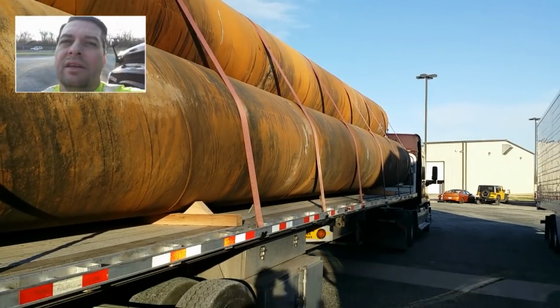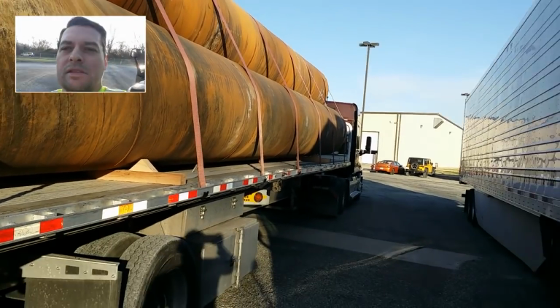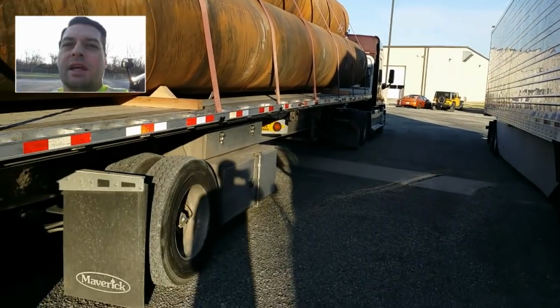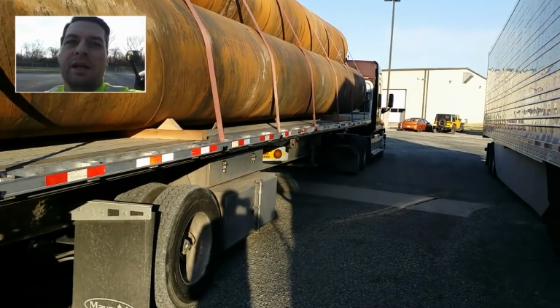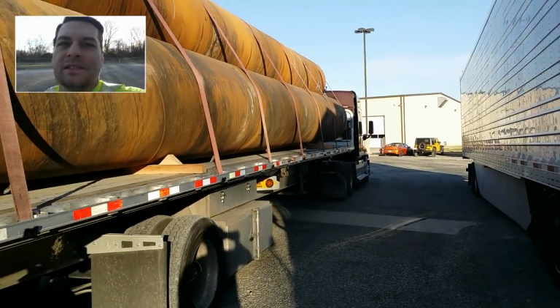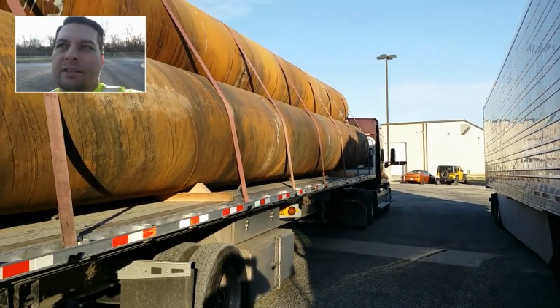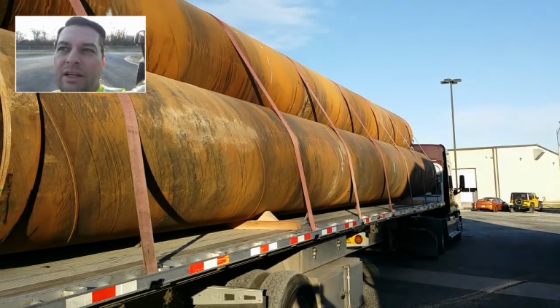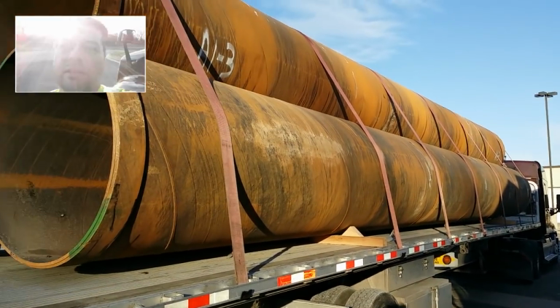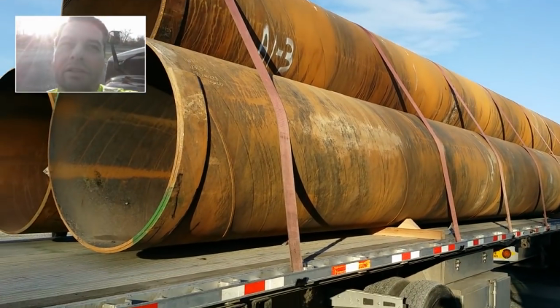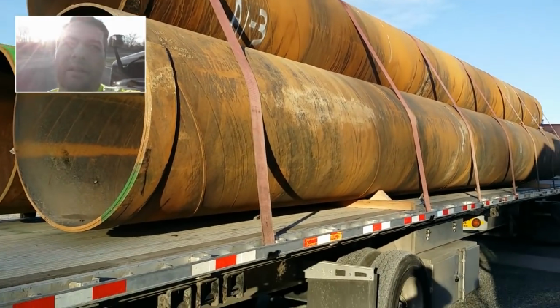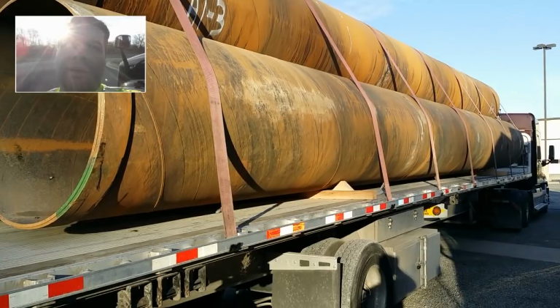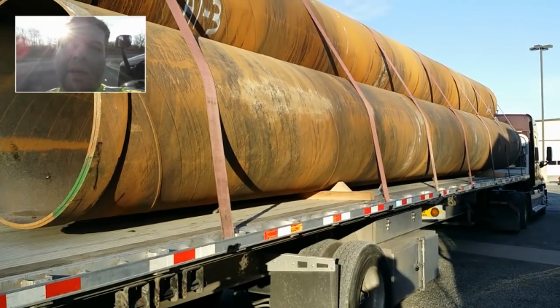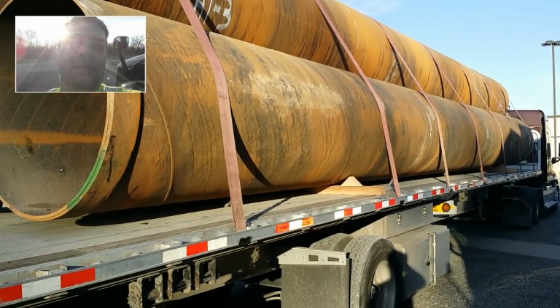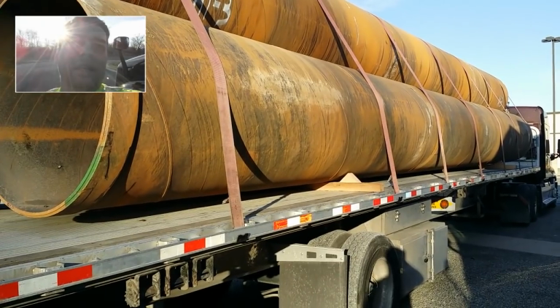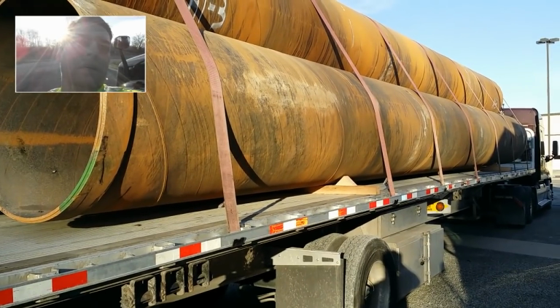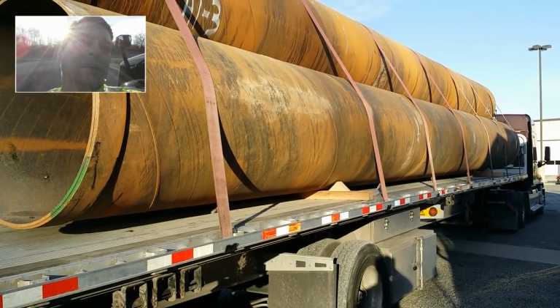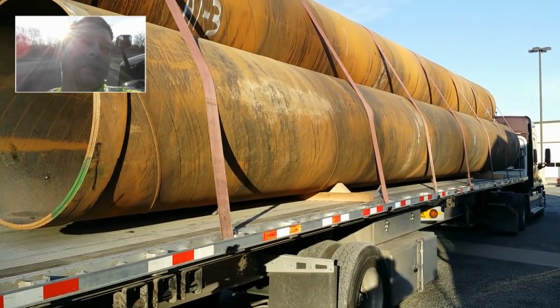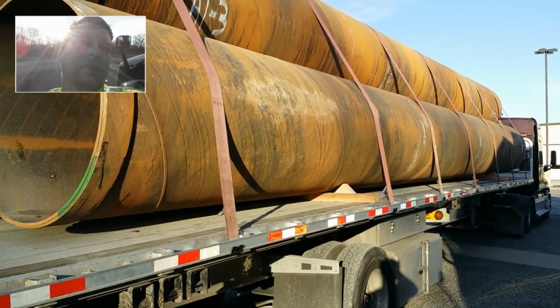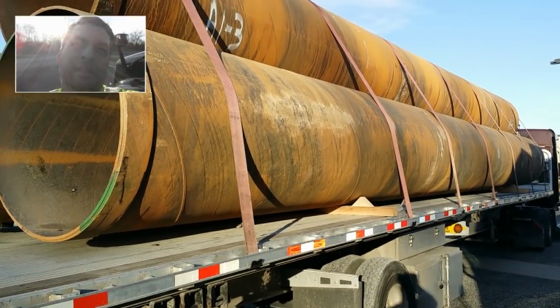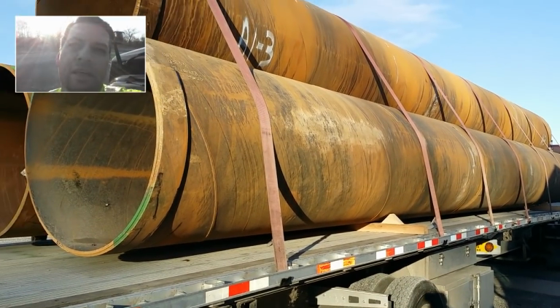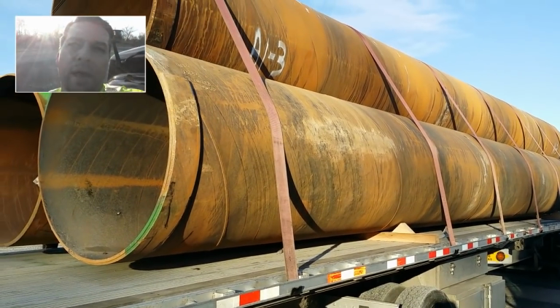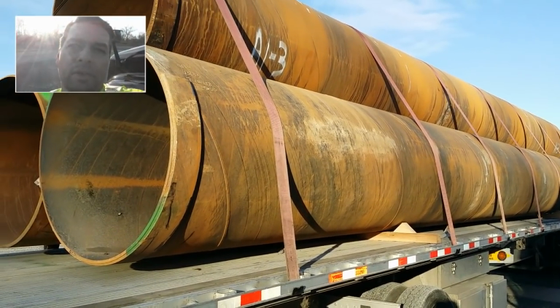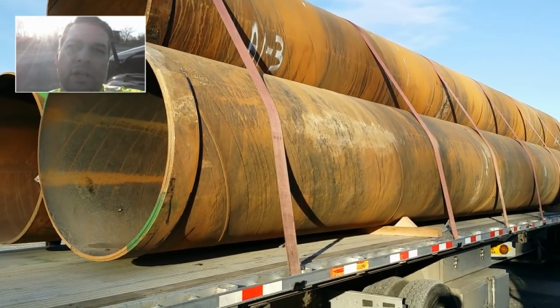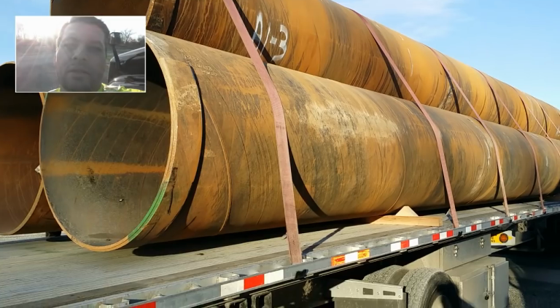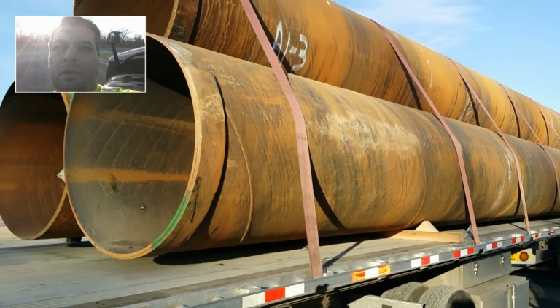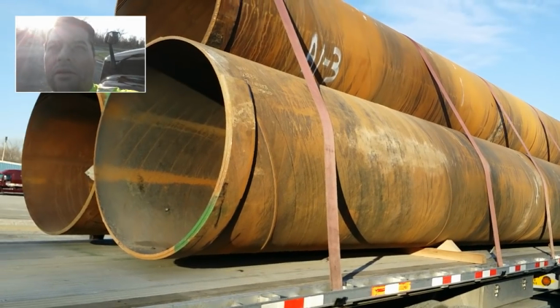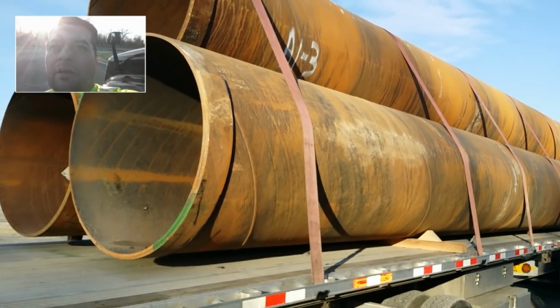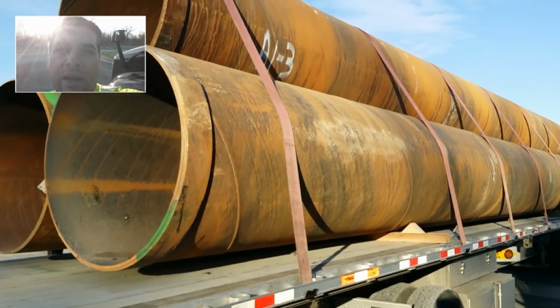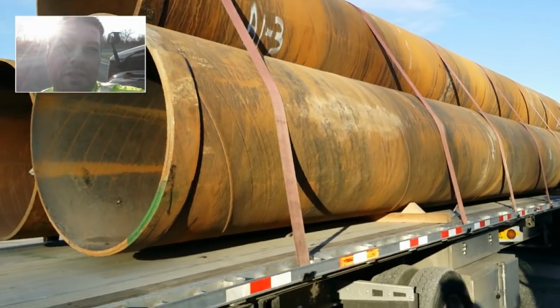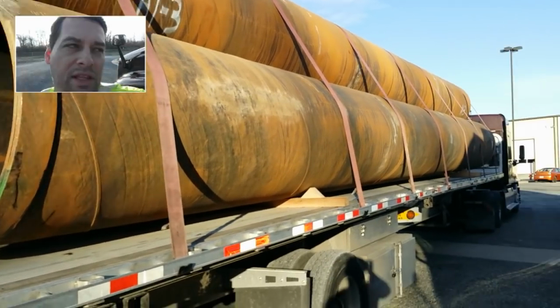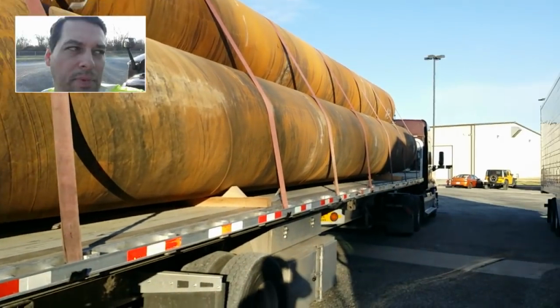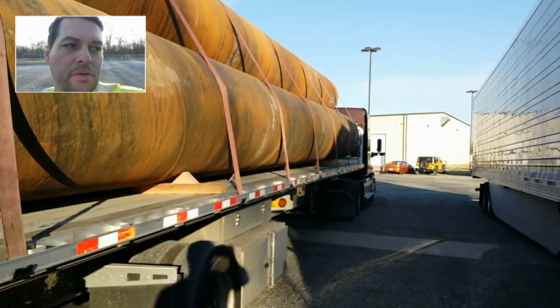There's really not a whole lot to this — I've got 56,000 pounds worth of securement on a 37,000 pound load.